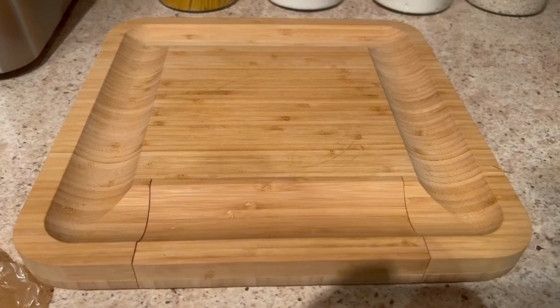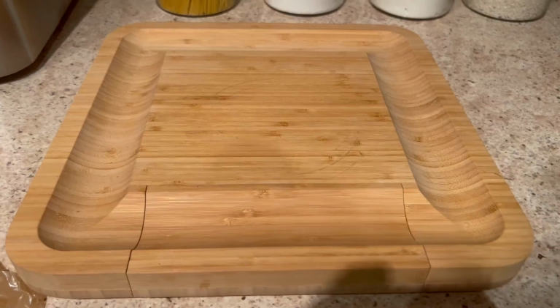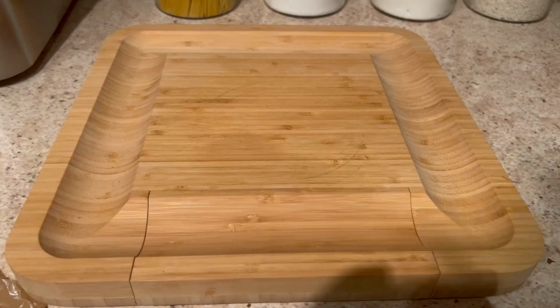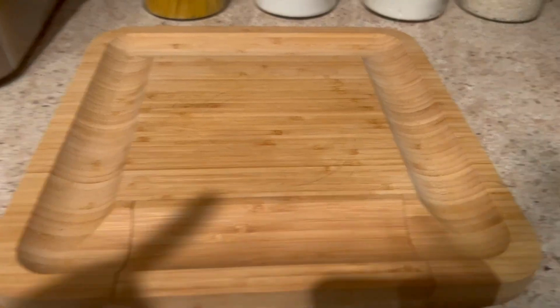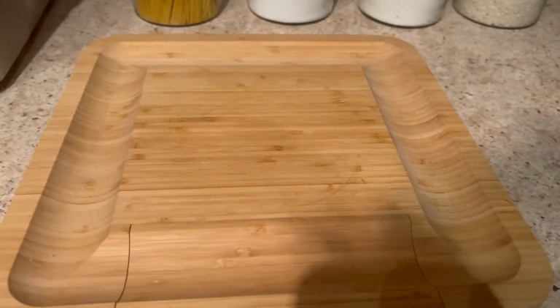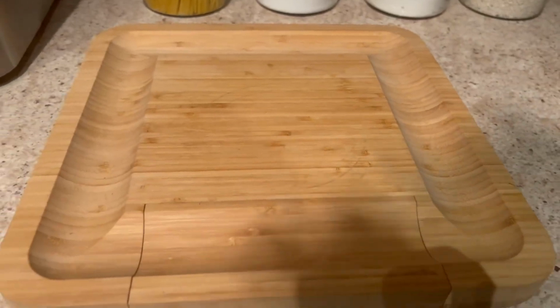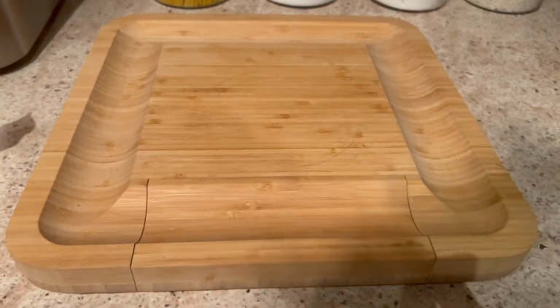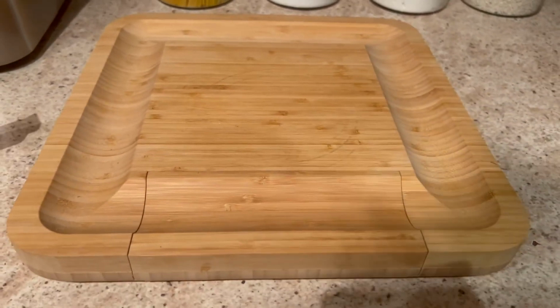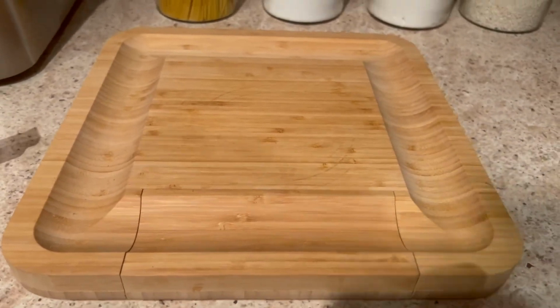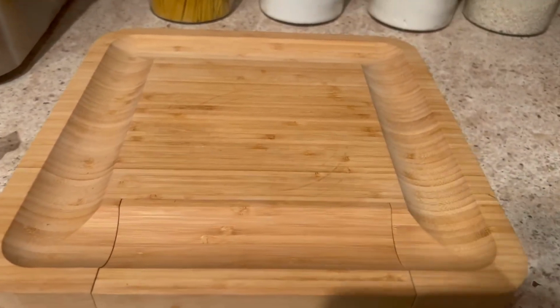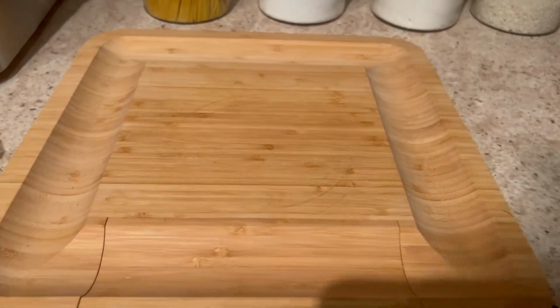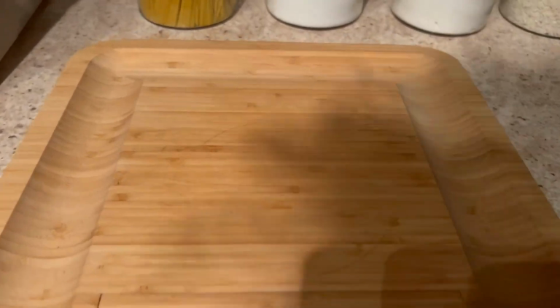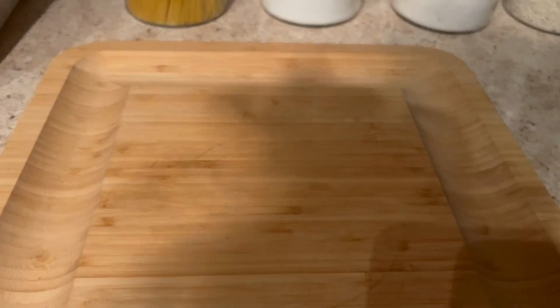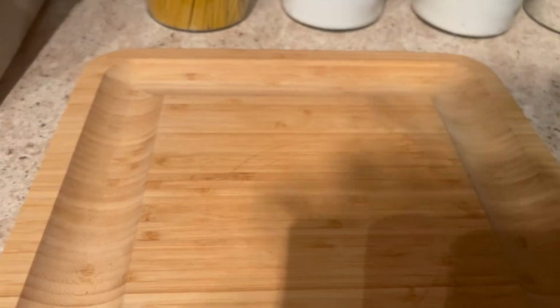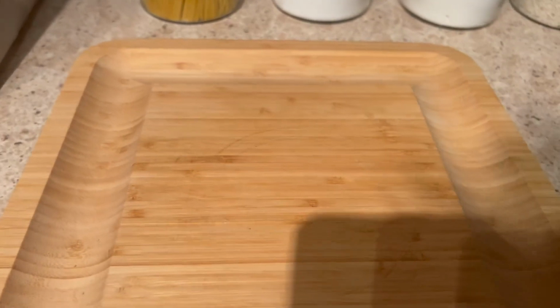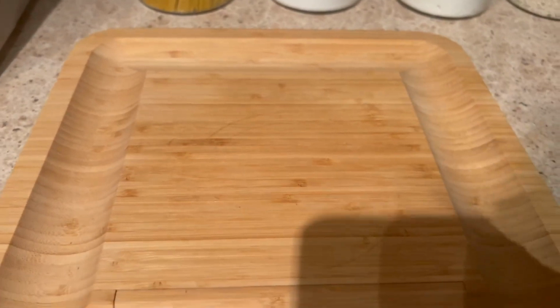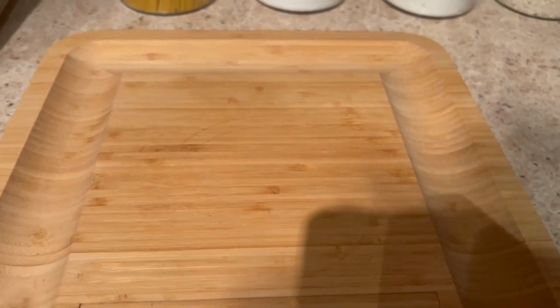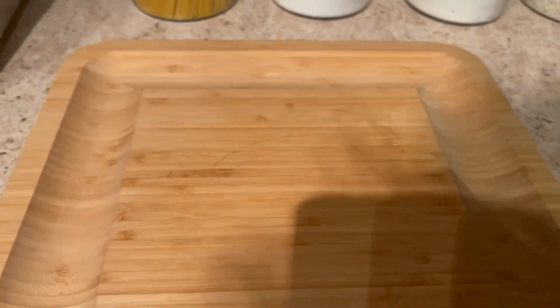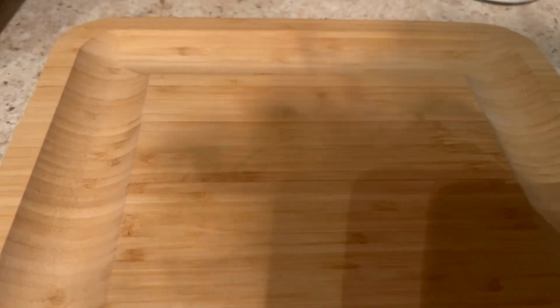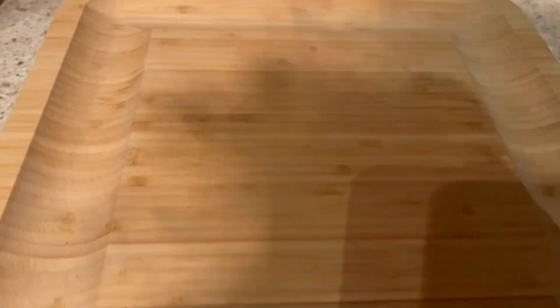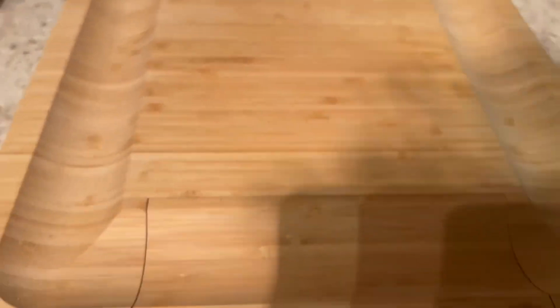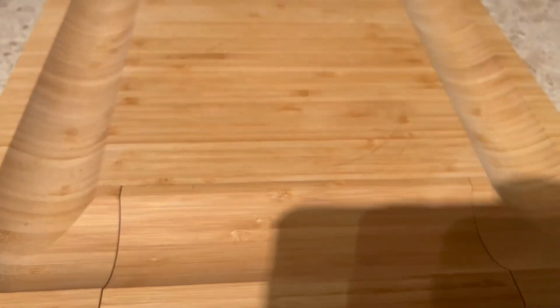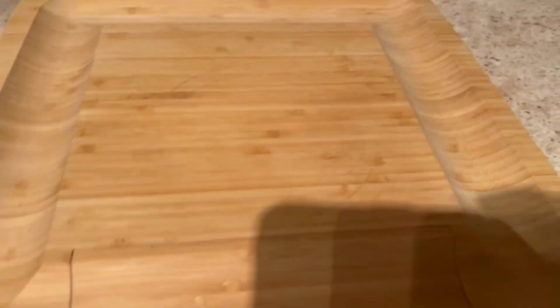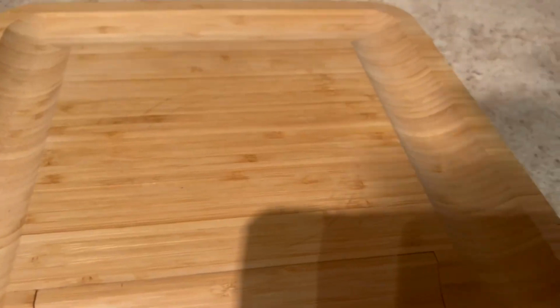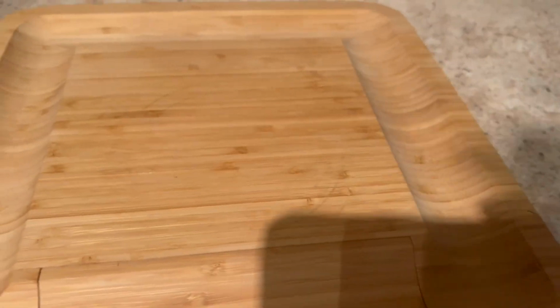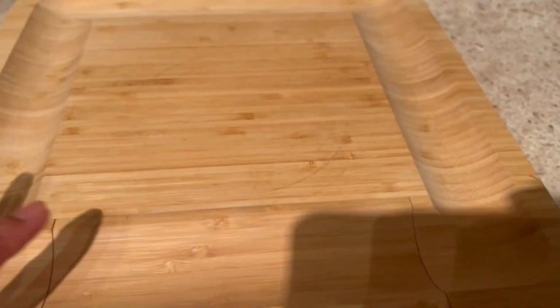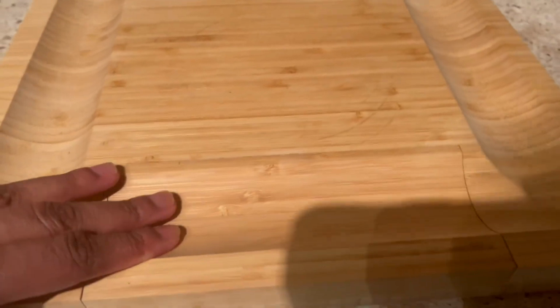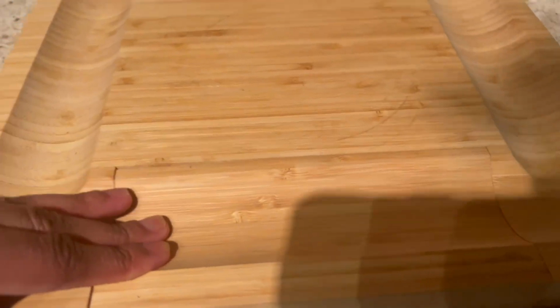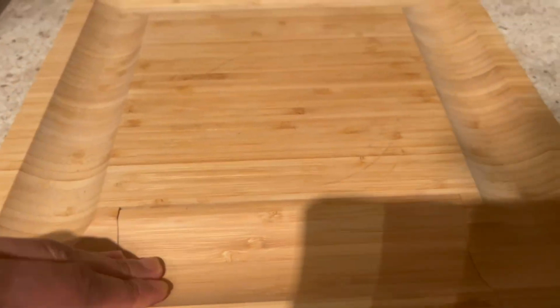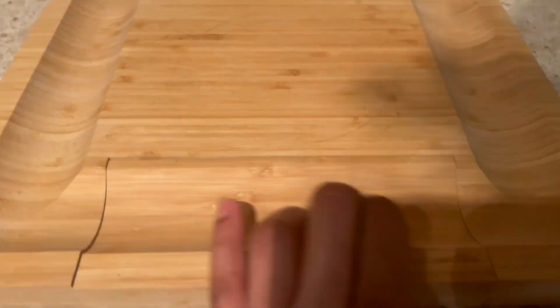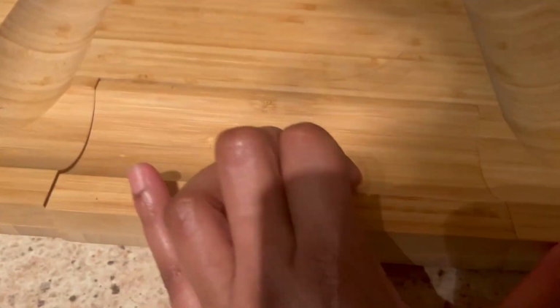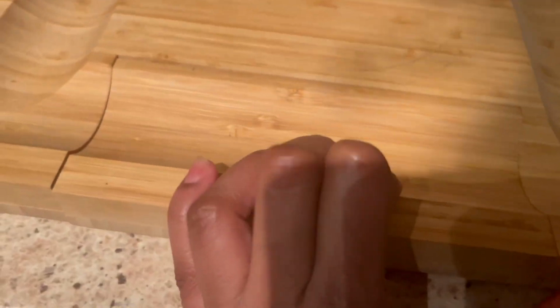I have to show off this charcuterie board I'm making for some of my friends that are coming over. When I tell you guys, this is so amazing.